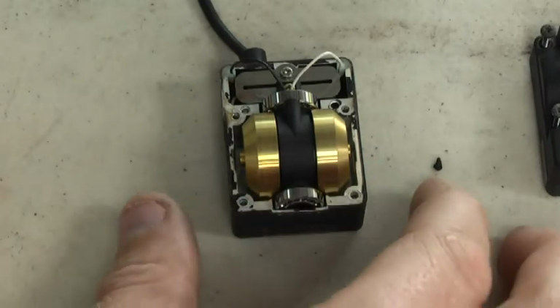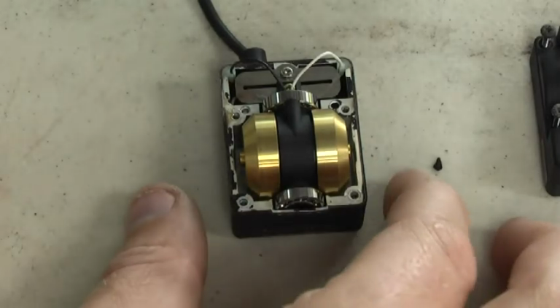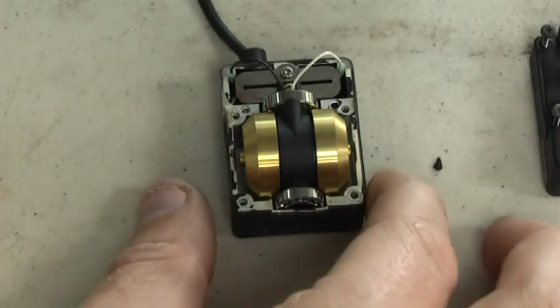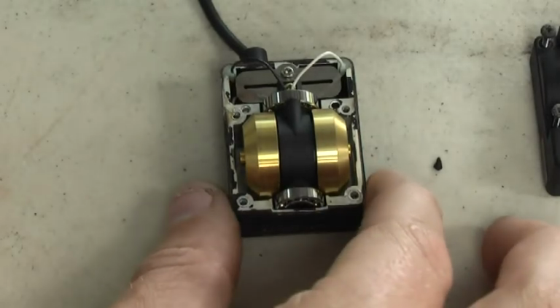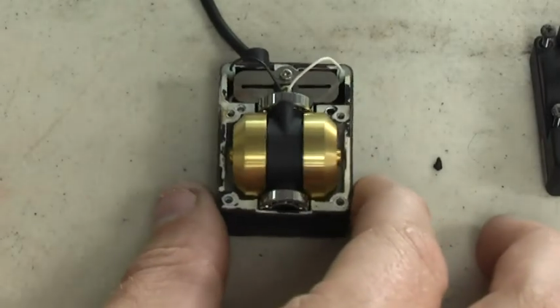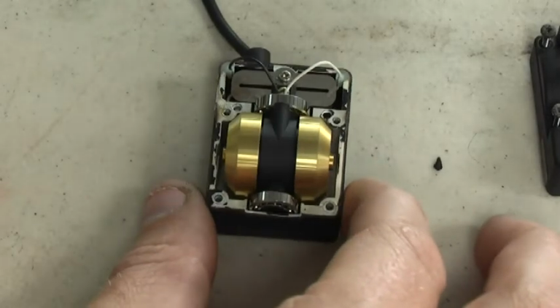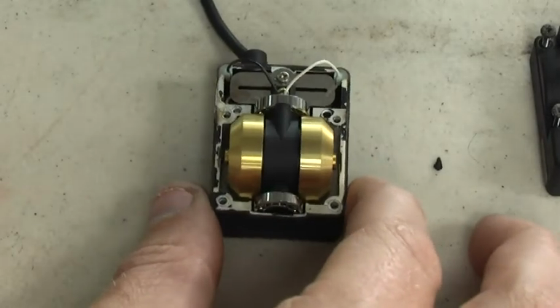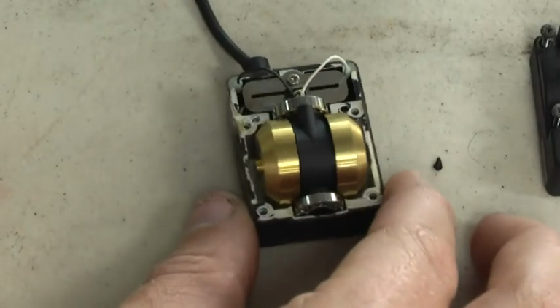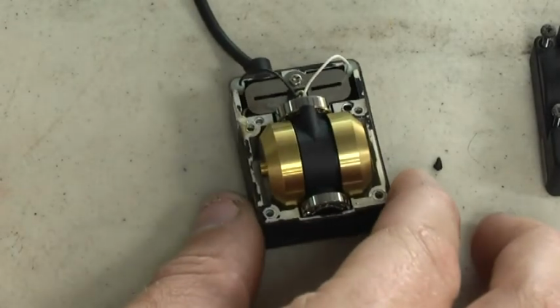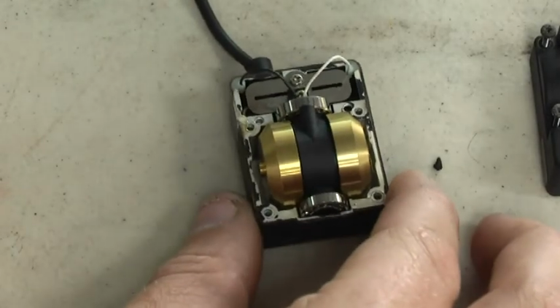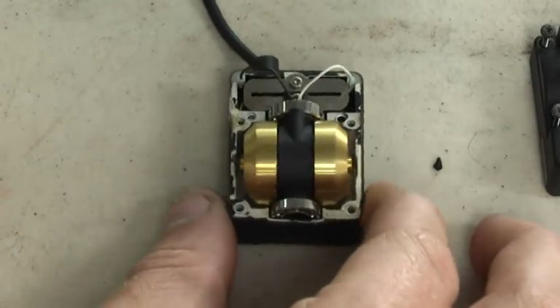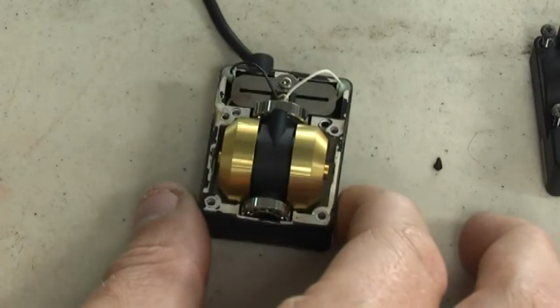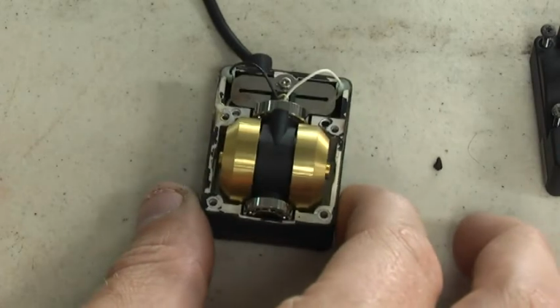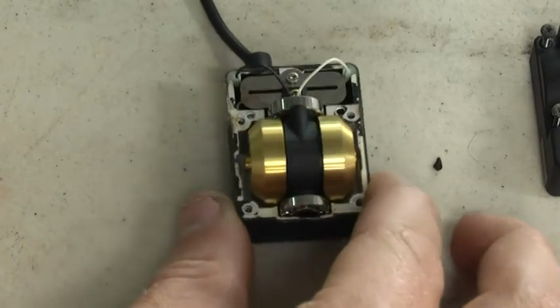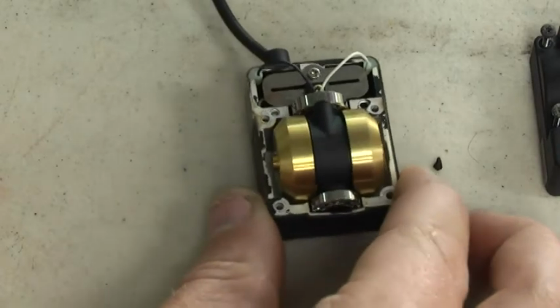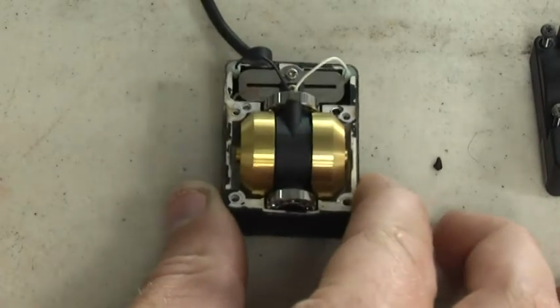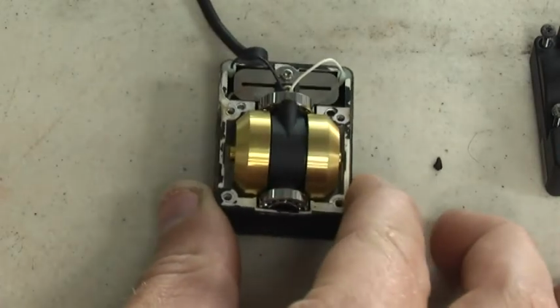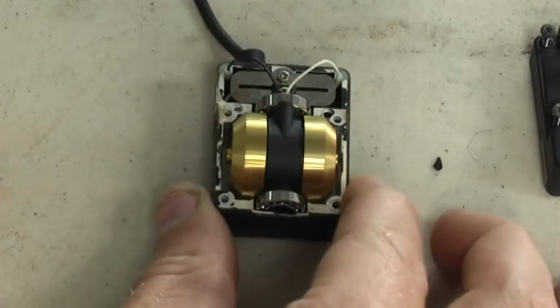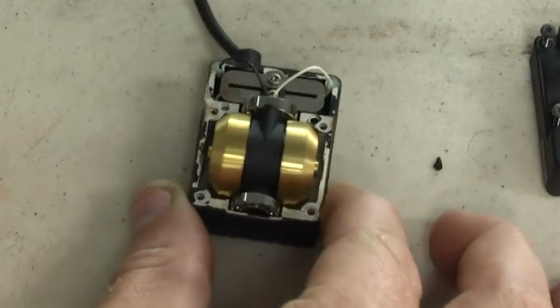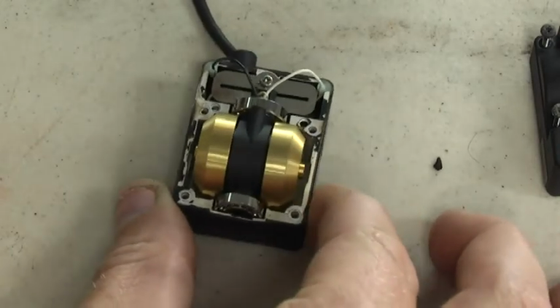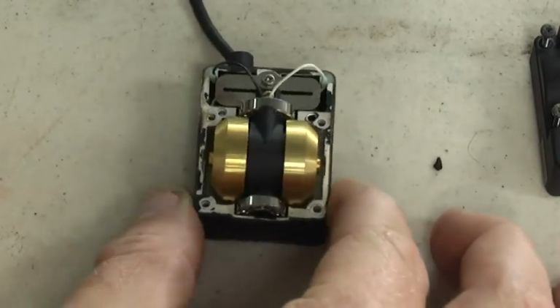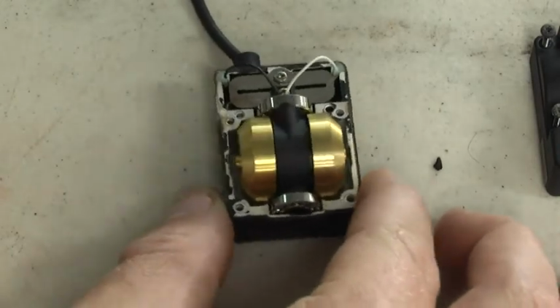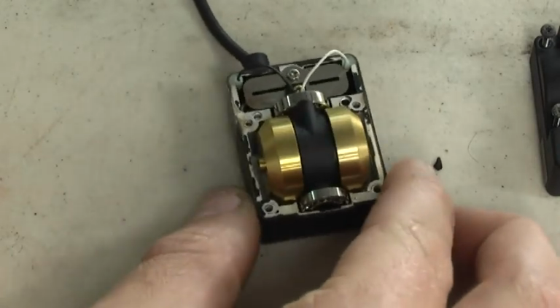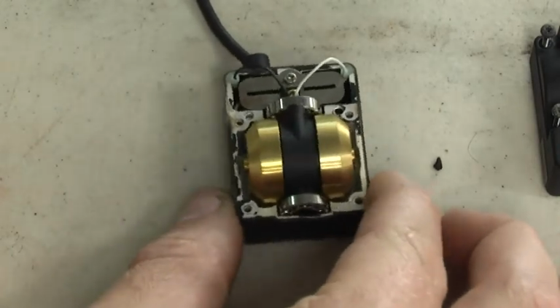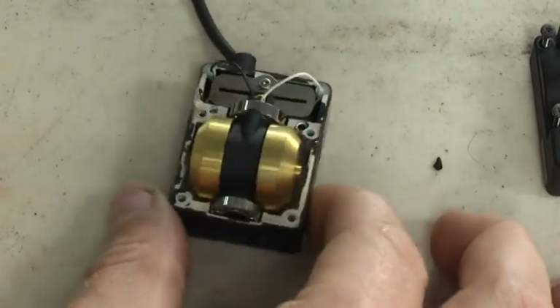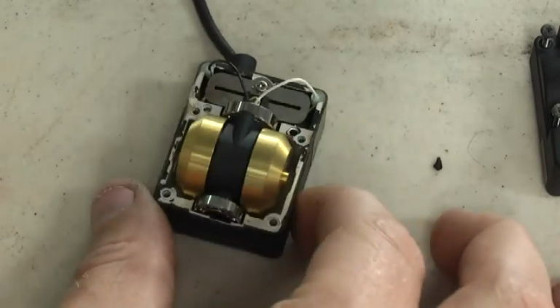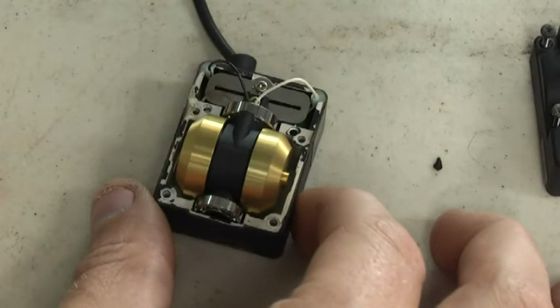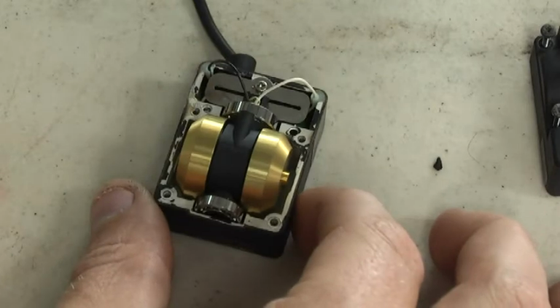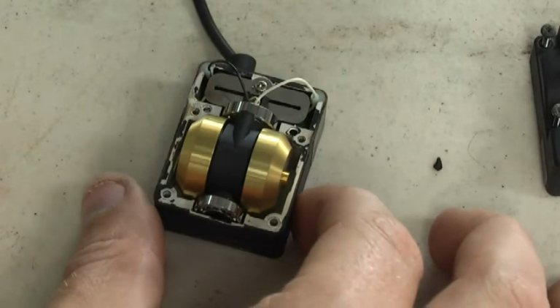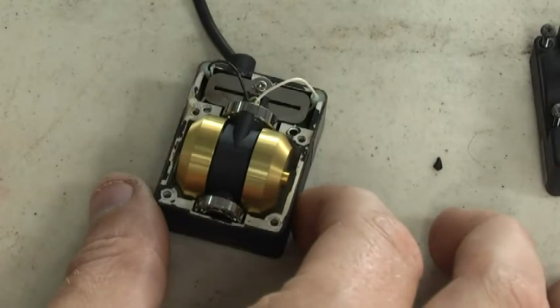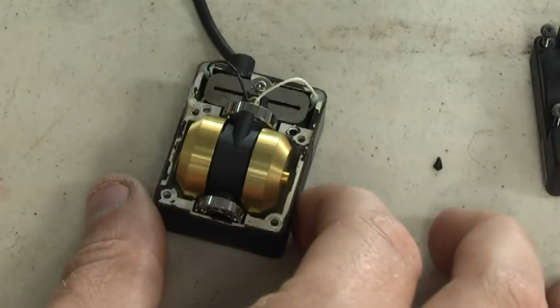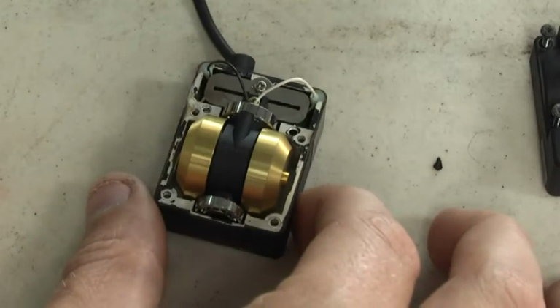Now let's move it a little. See, when you go left and right it likes to shake — so do our helis.